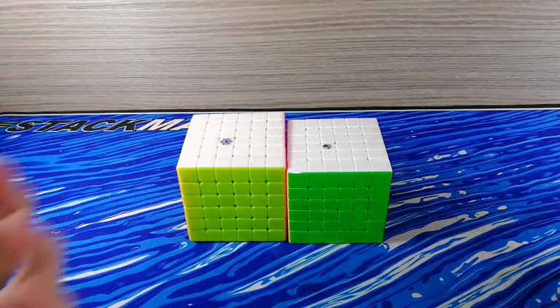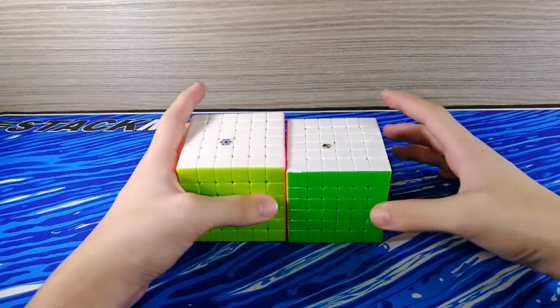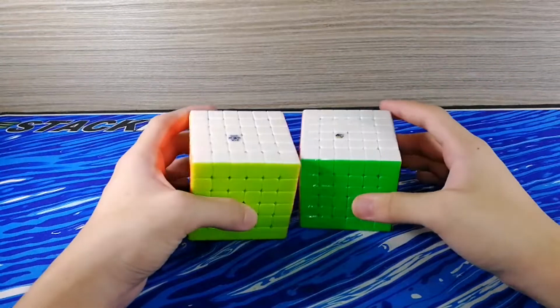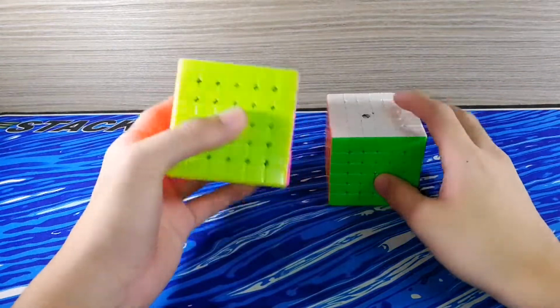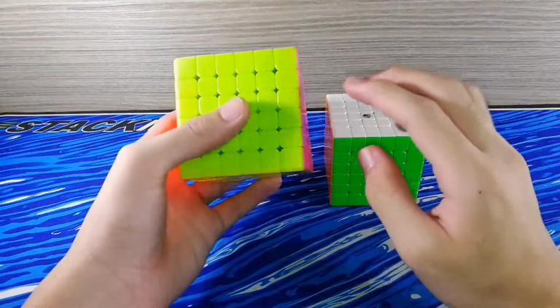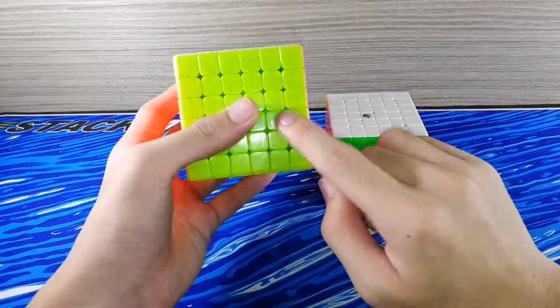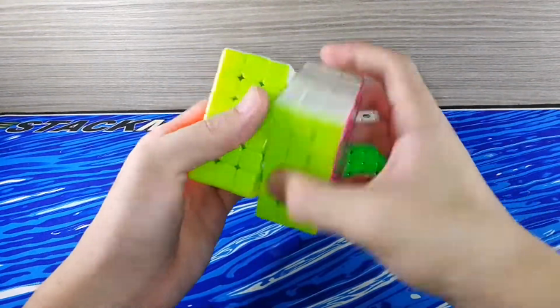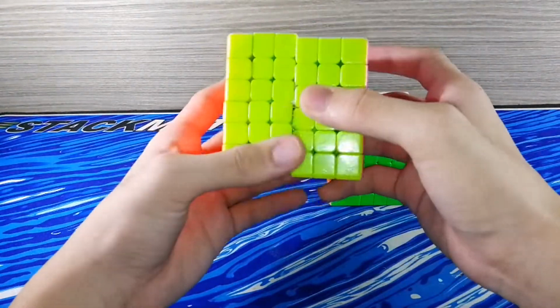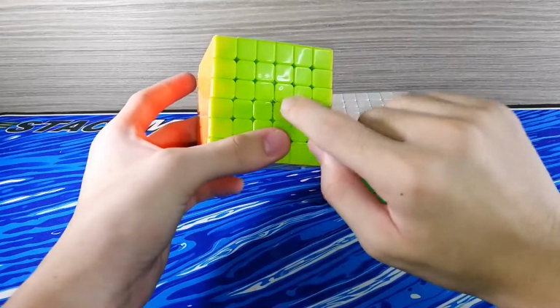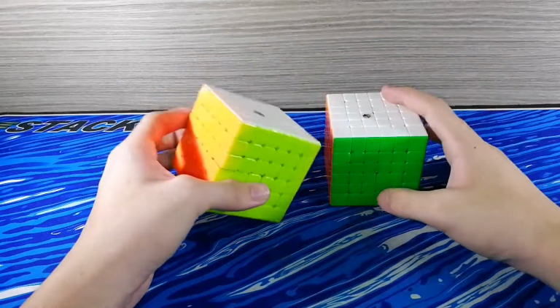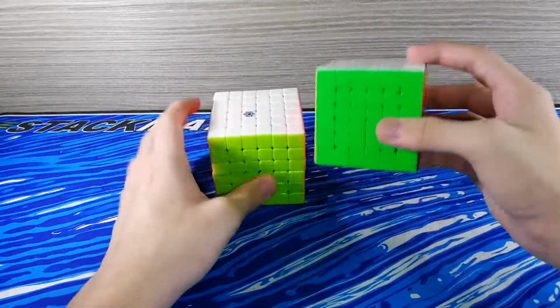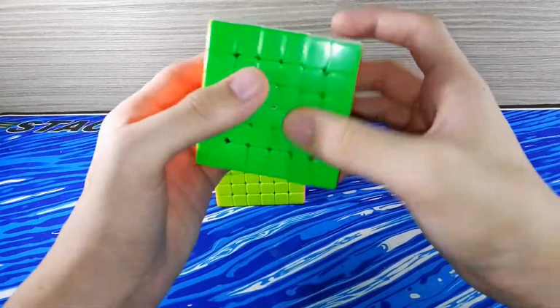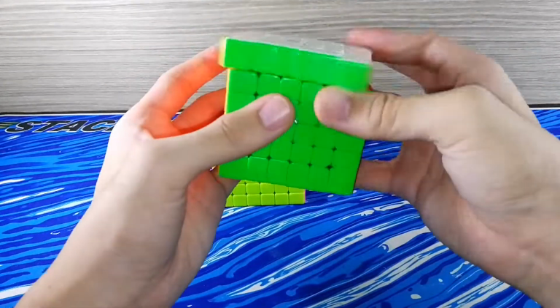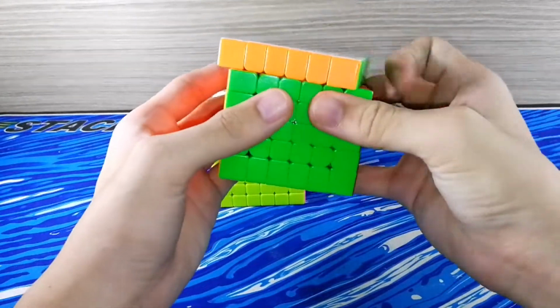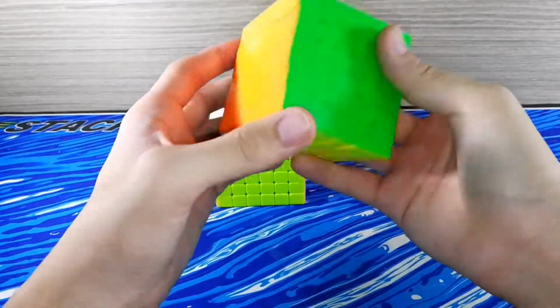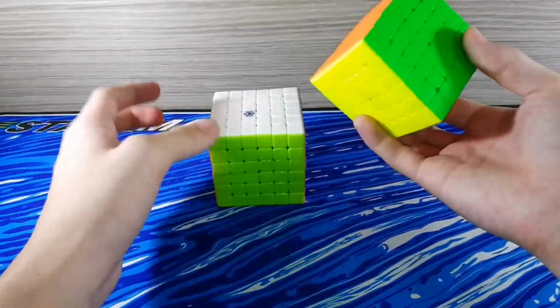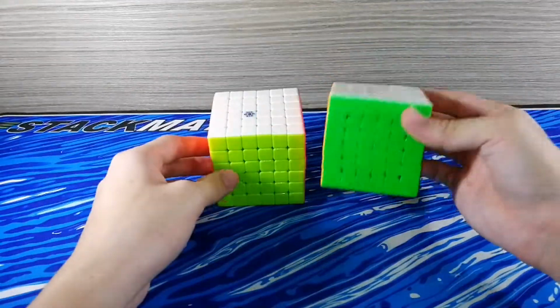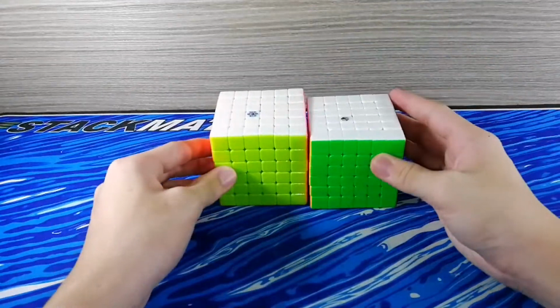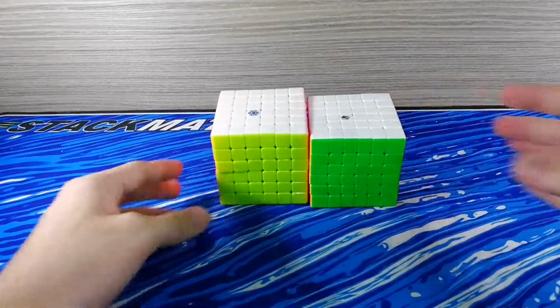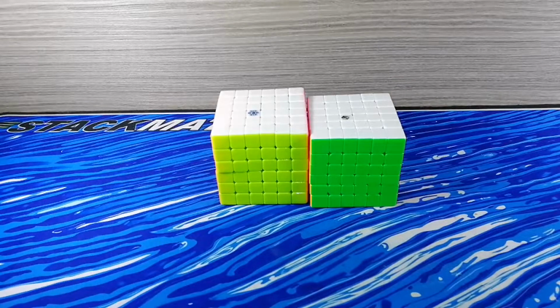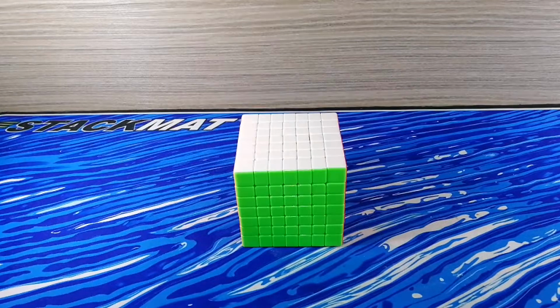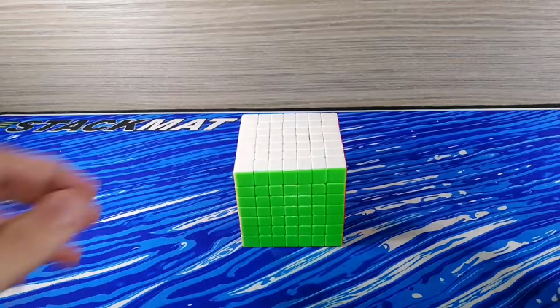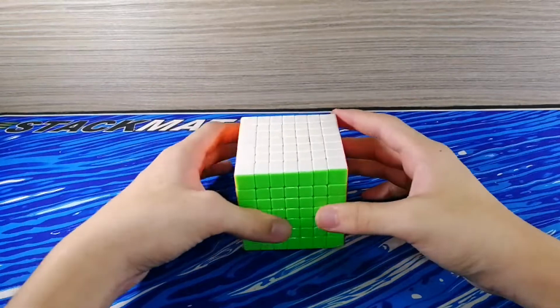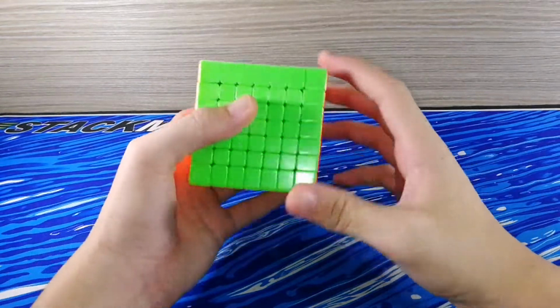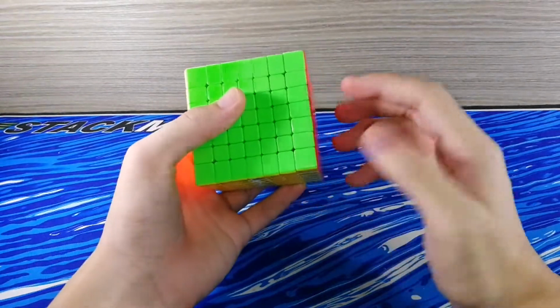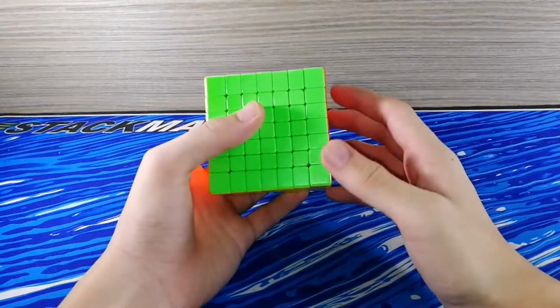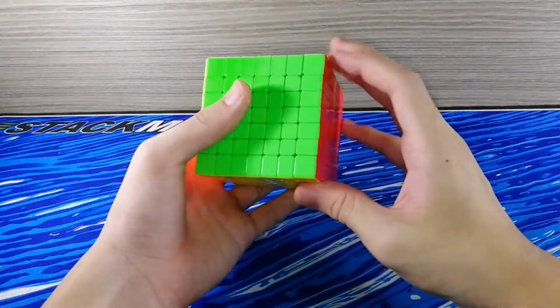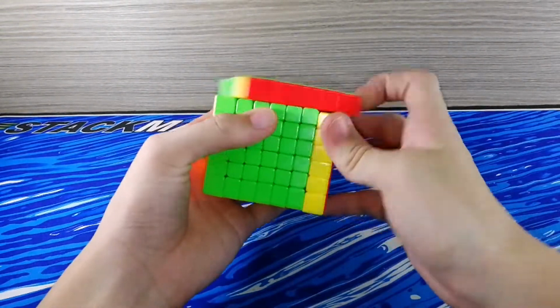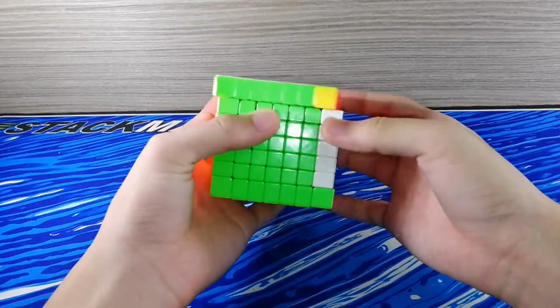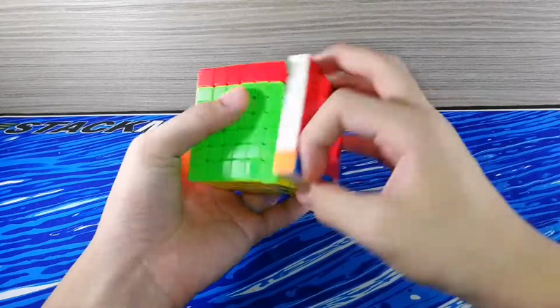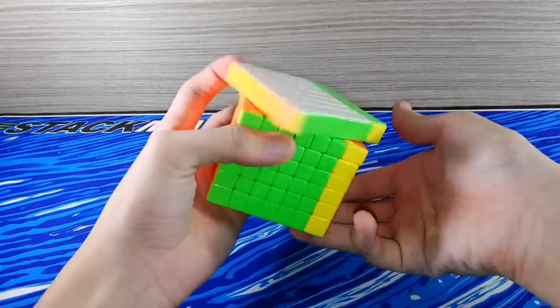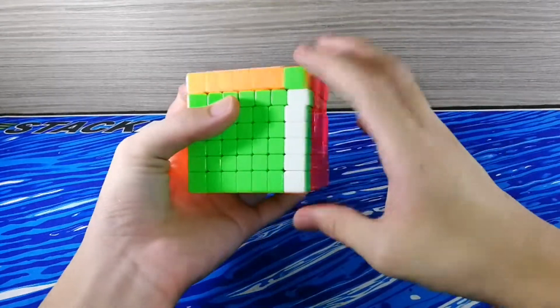For 6x6, I only have 2 of them: one is the Moyu Aoshi 6x6 and one is the Yushin Little Magic 6x6 M. For my 7x7, my only 7x7 is the MF7S.